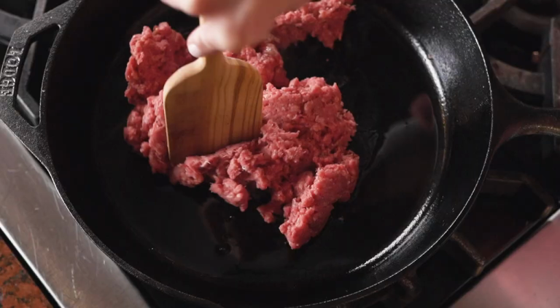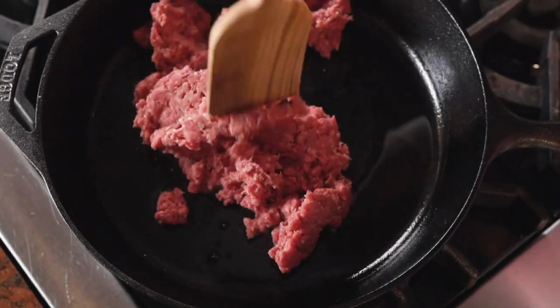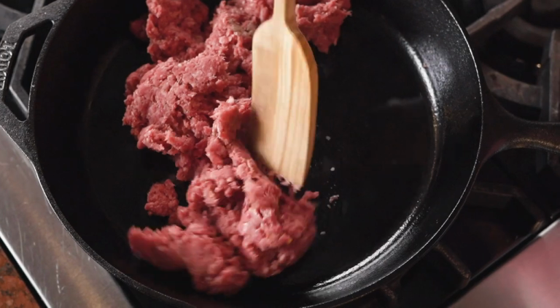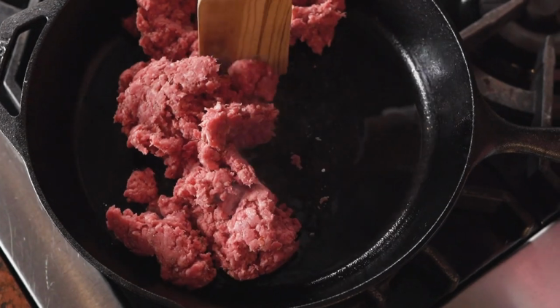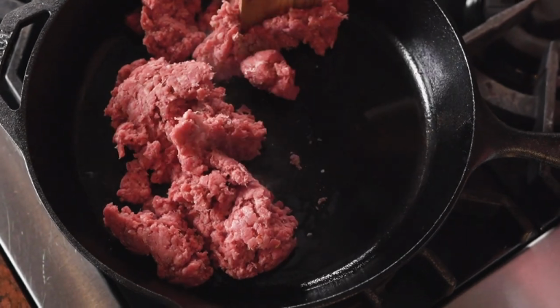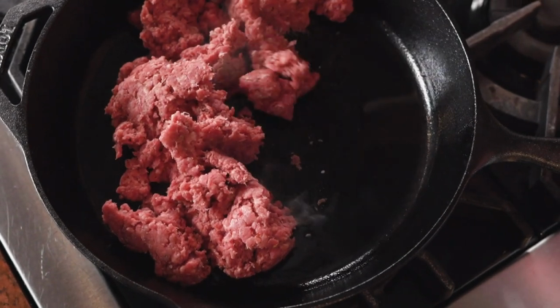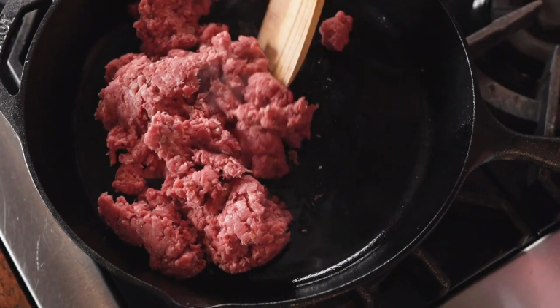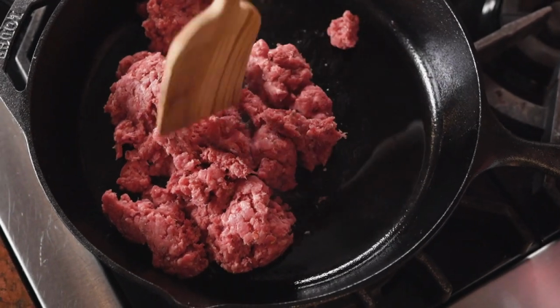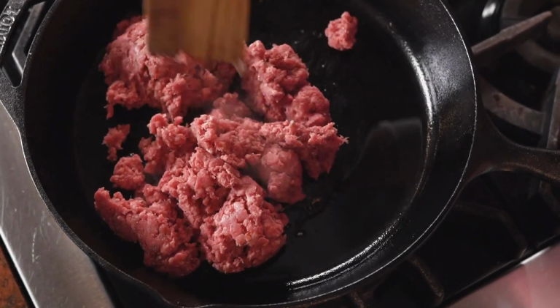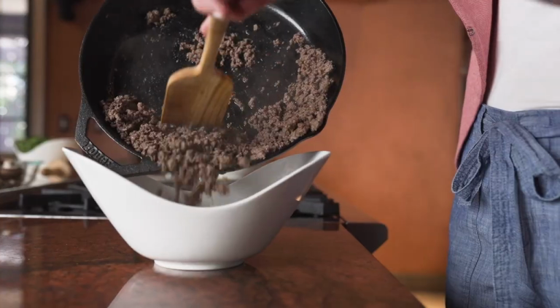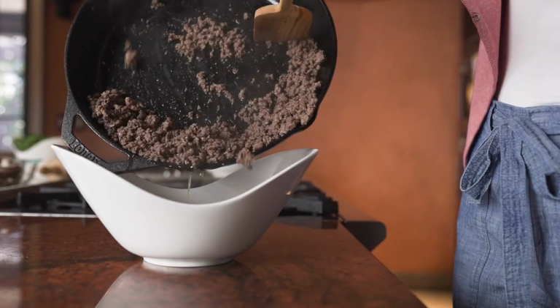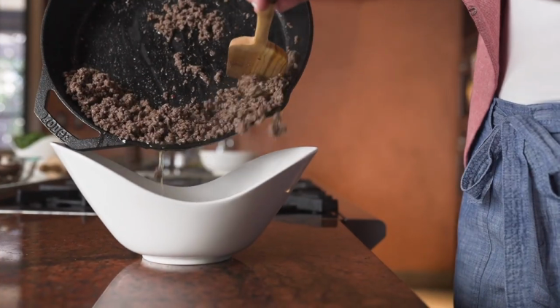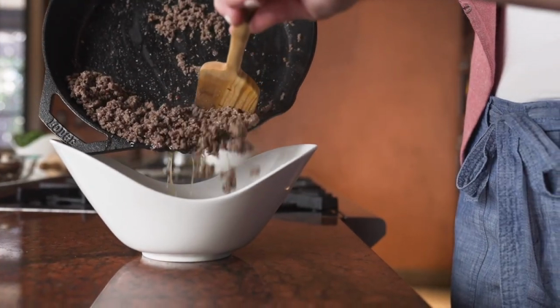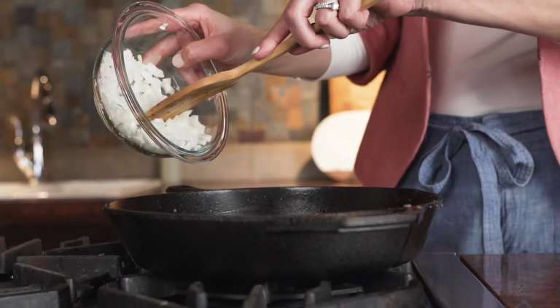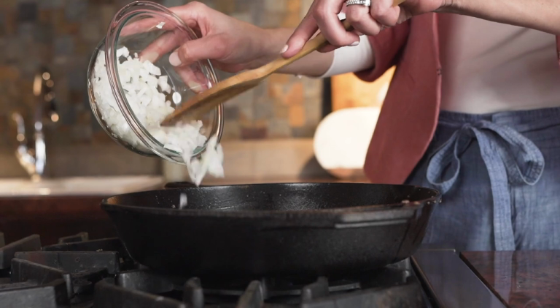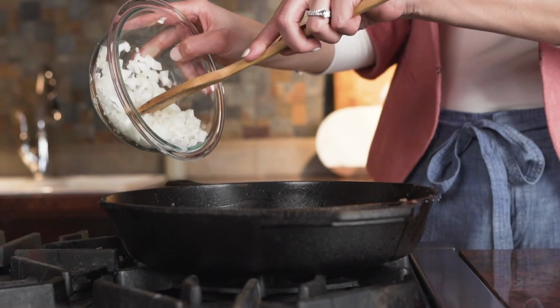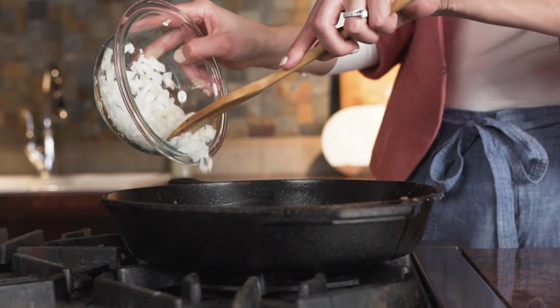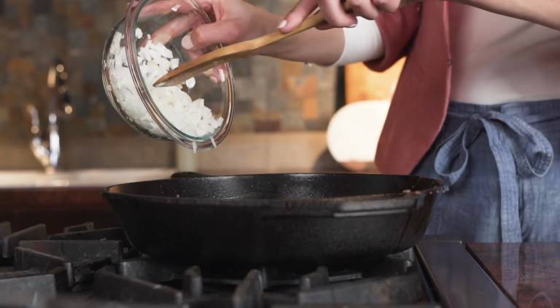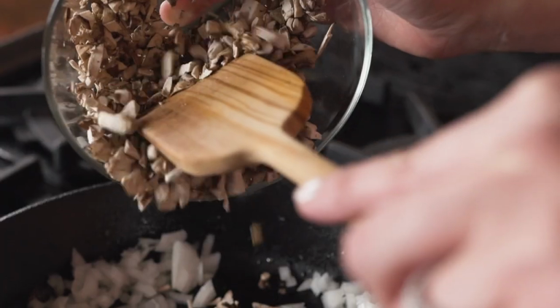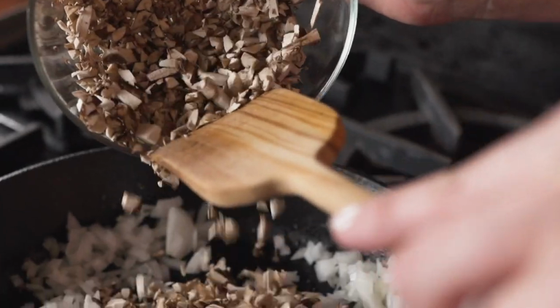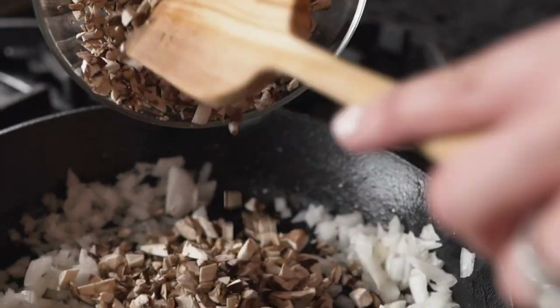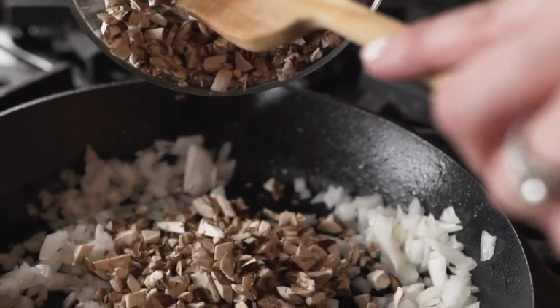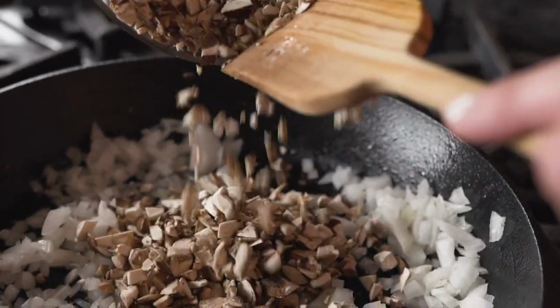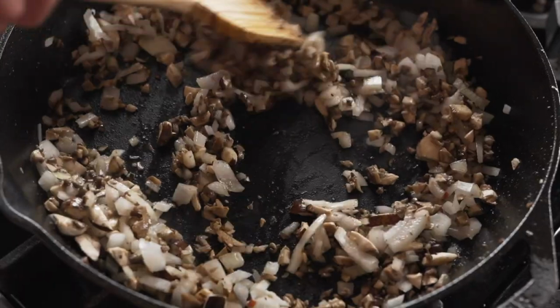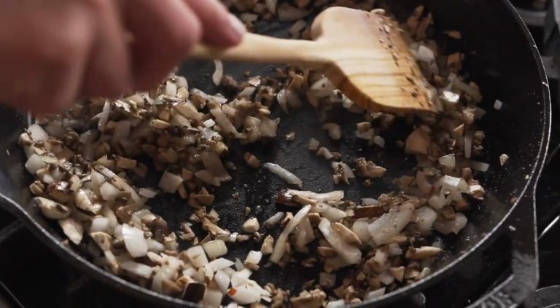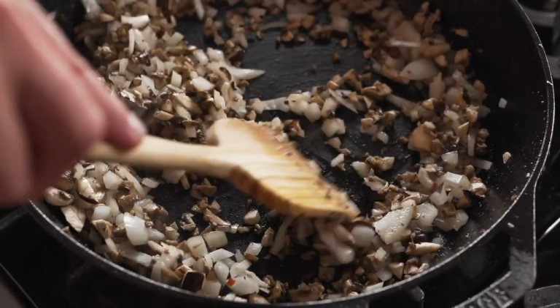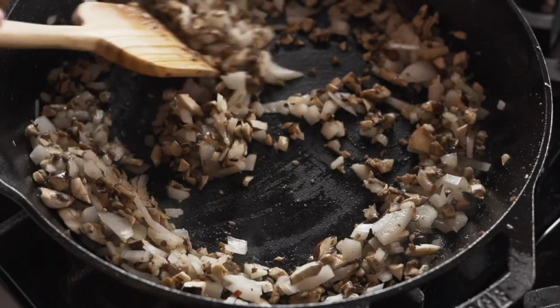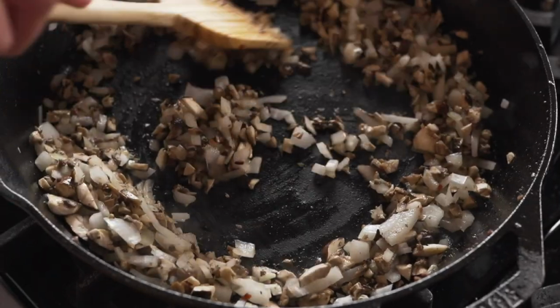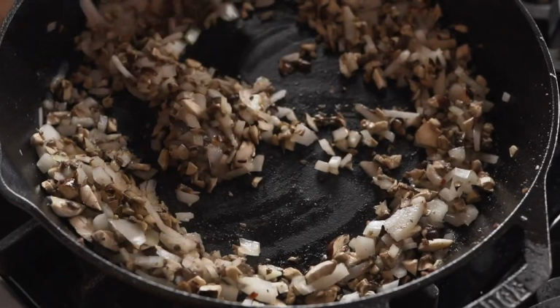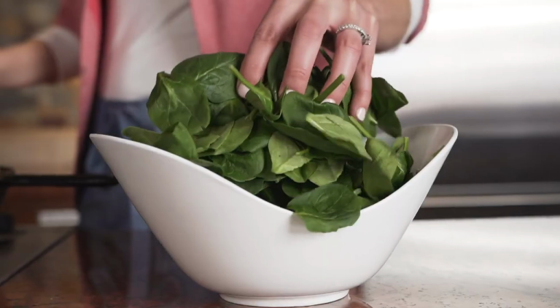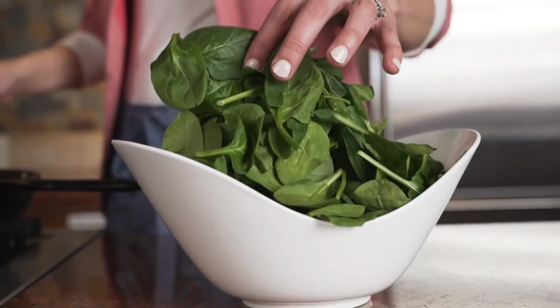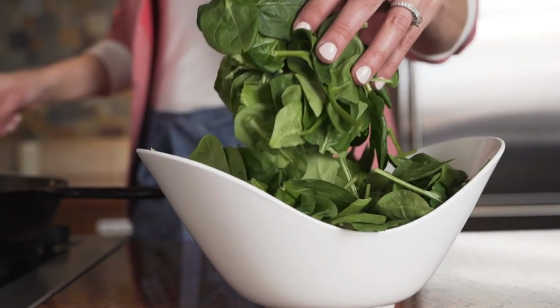After that, just brown the ground beef sausage in a skillet and then add in onions and mushrooms. After cooking those down for just a few minutes, I add in spinach. It's a creative way to add more vegetables to this dish.